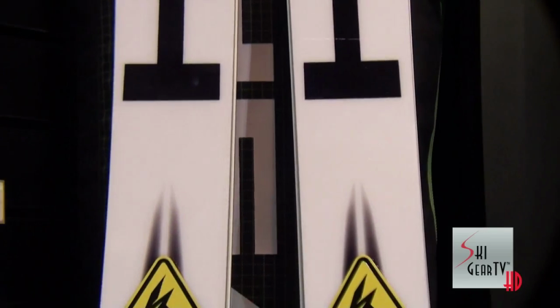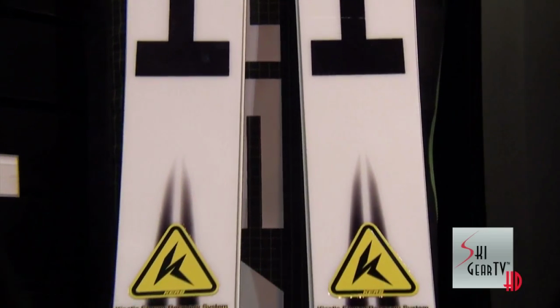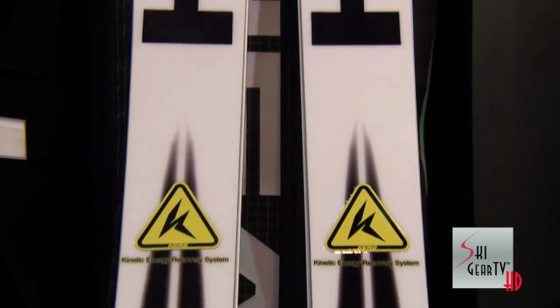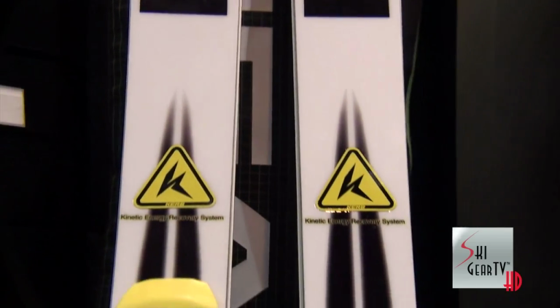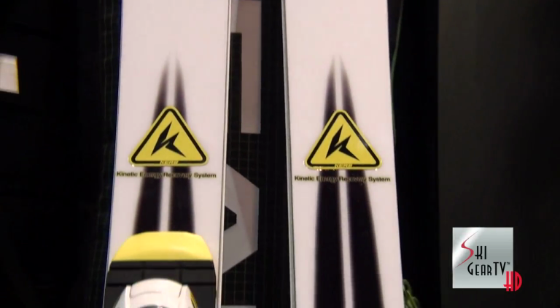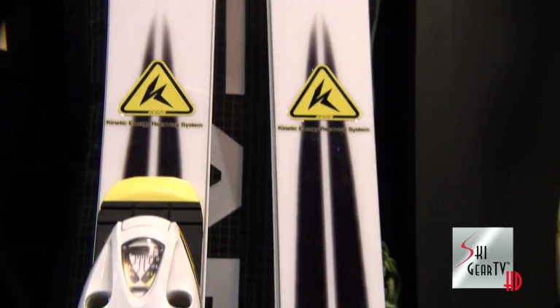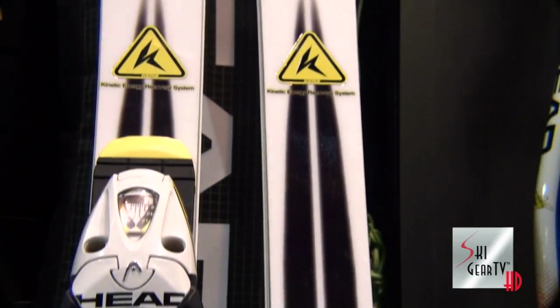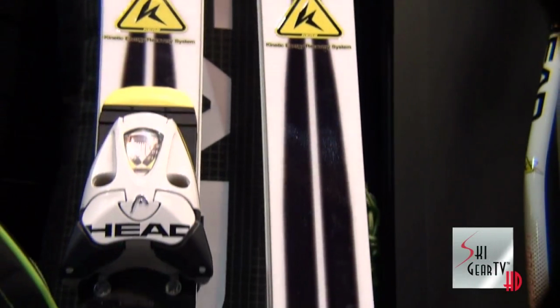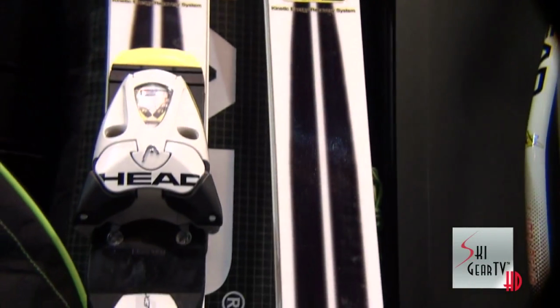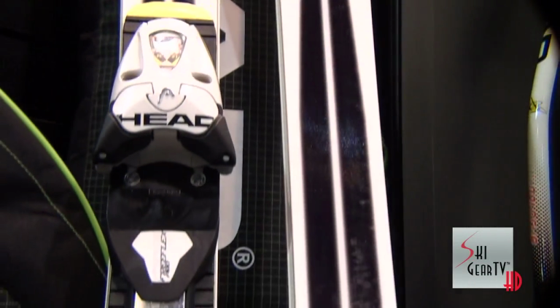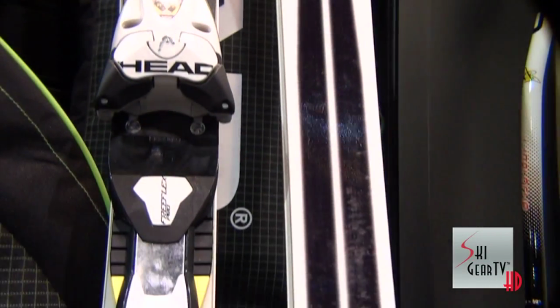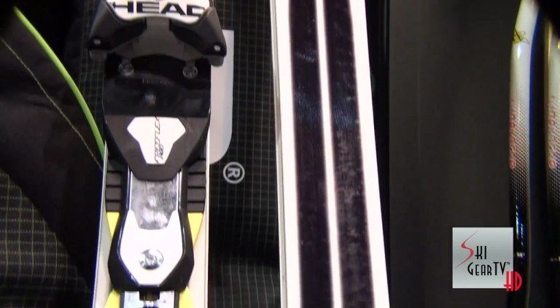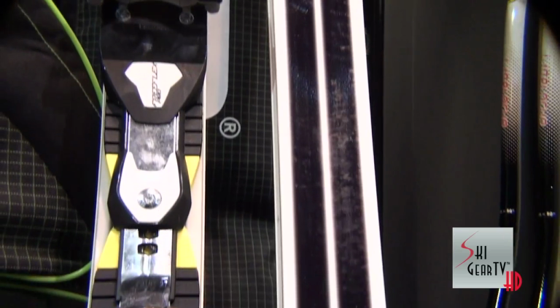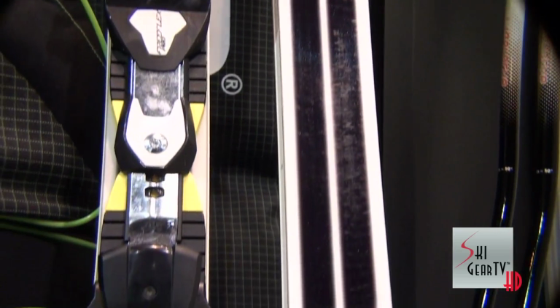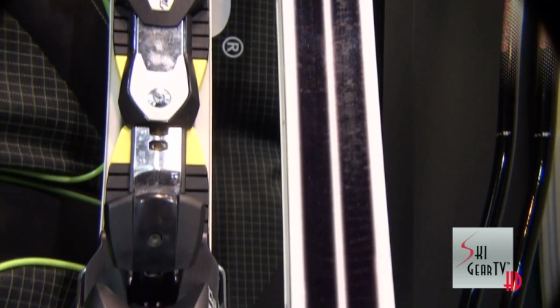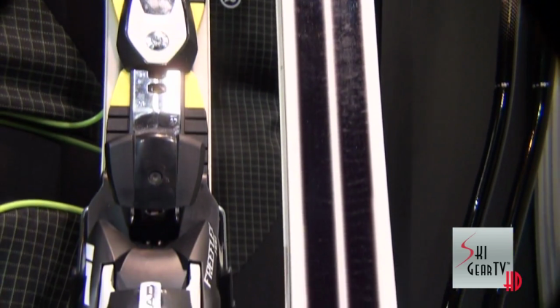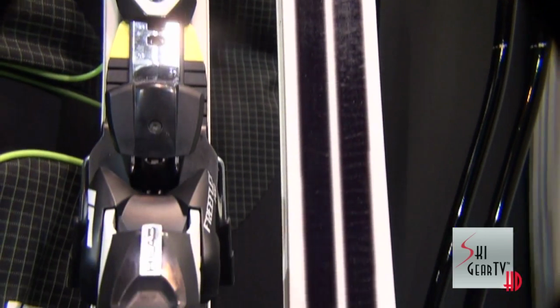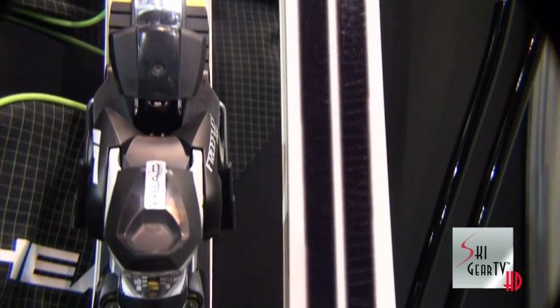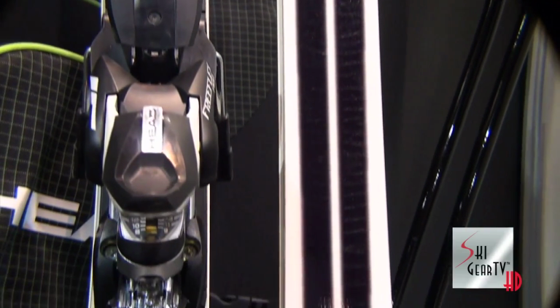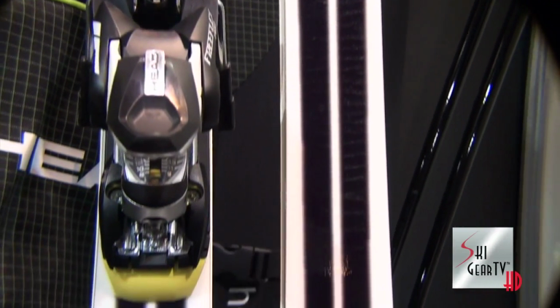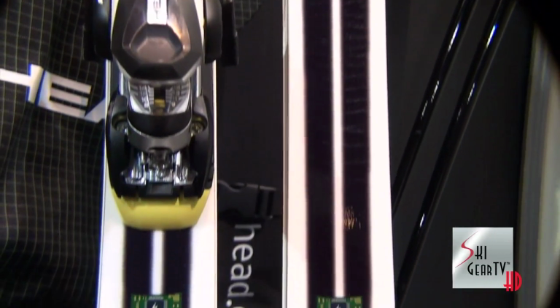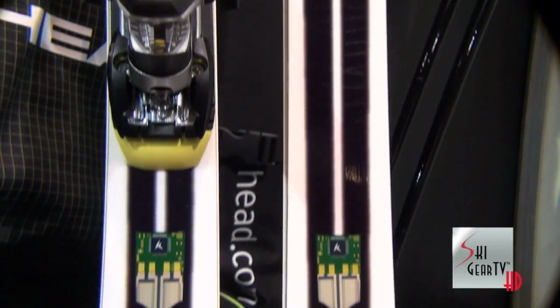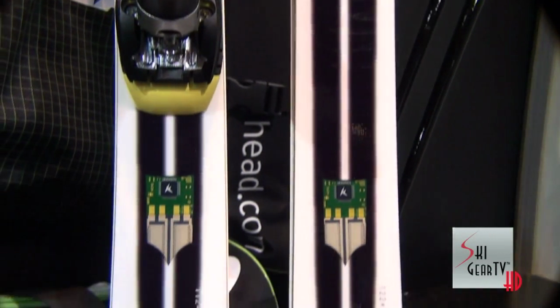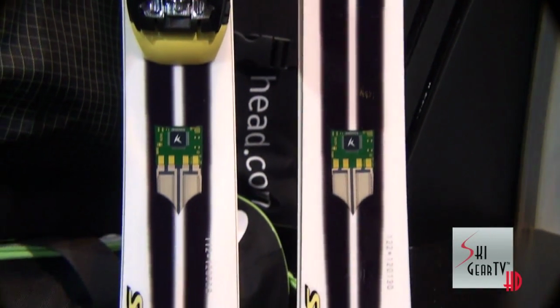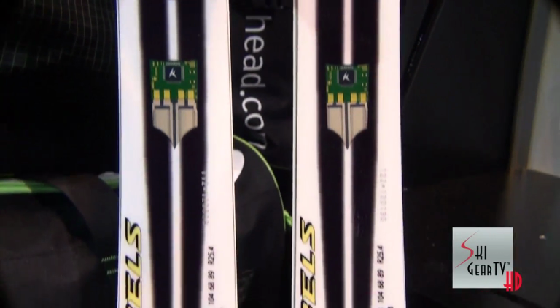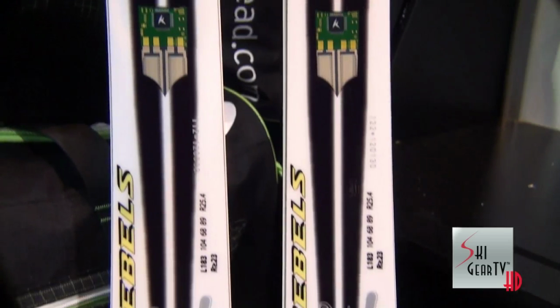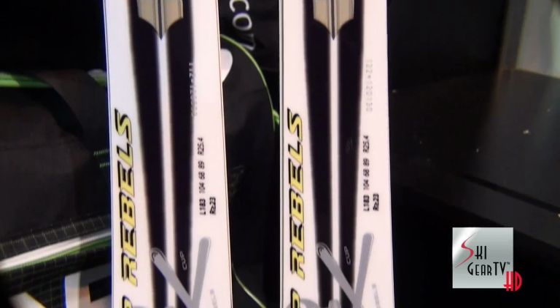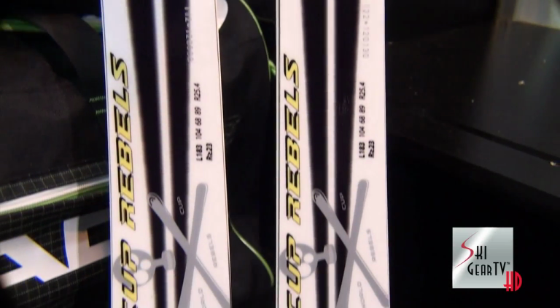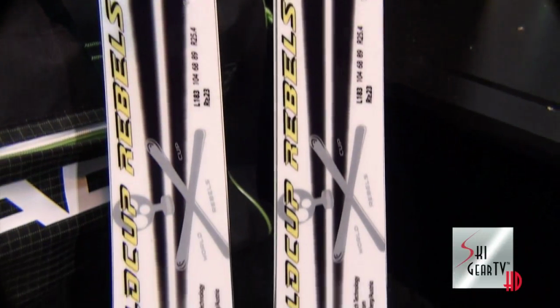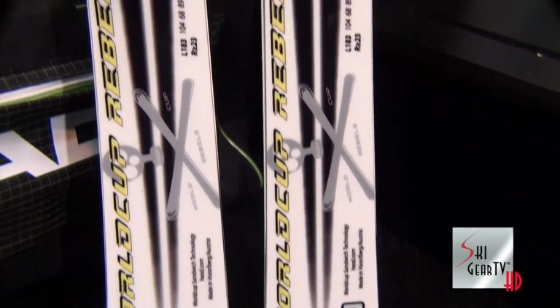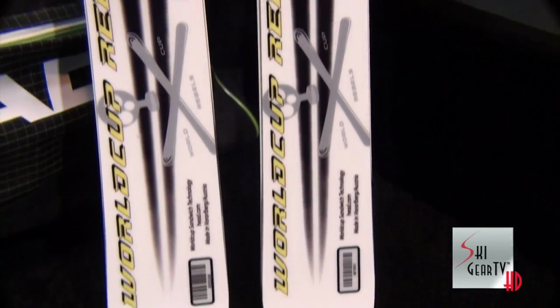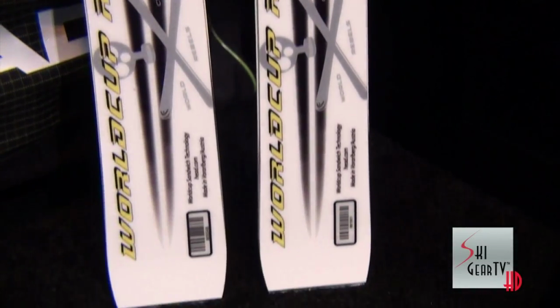Metal laminate, wood core sandwich construction. Very reactive. Extreme energy transmission from the foot to the ski. Fasten your seat belts when you ski on this ski.